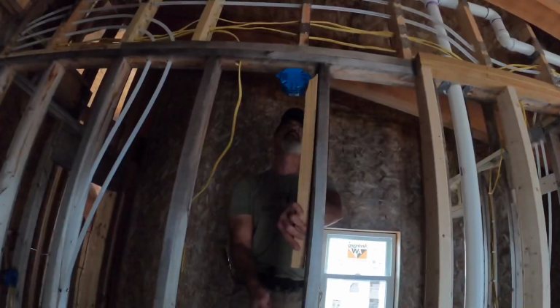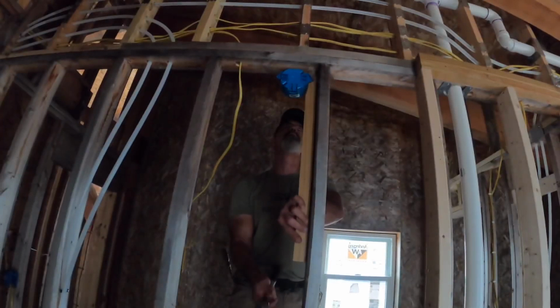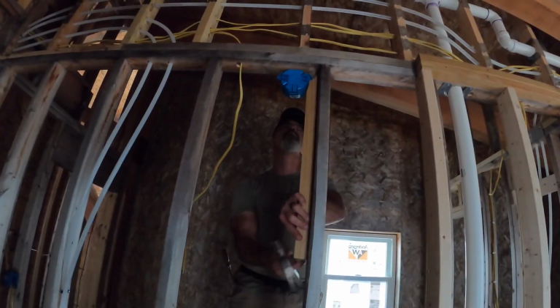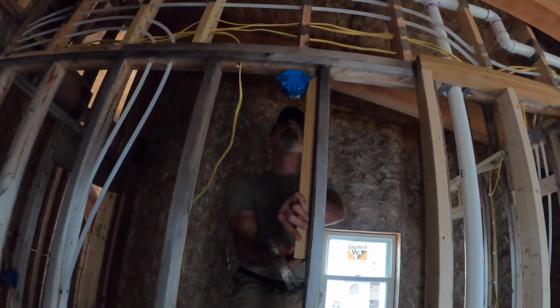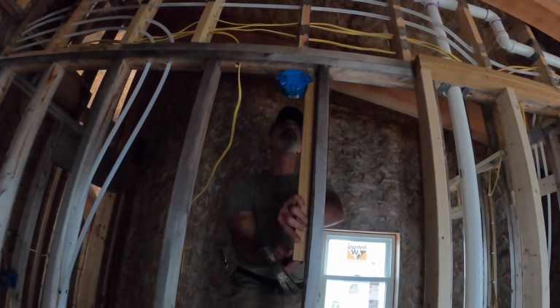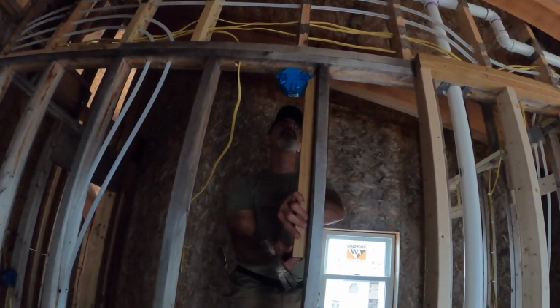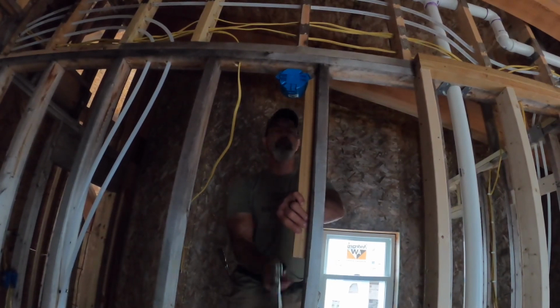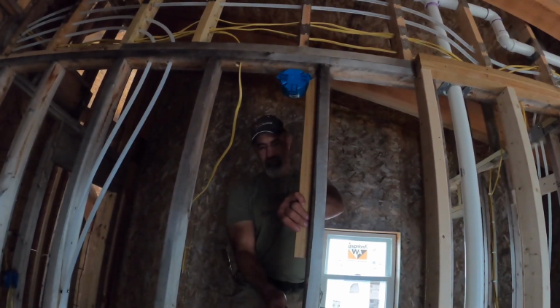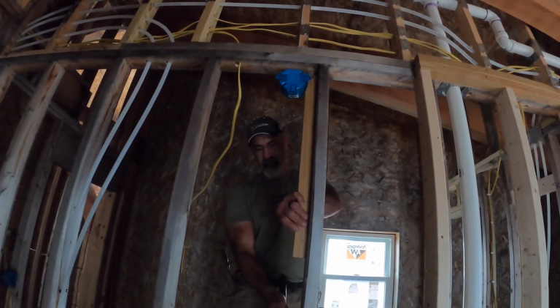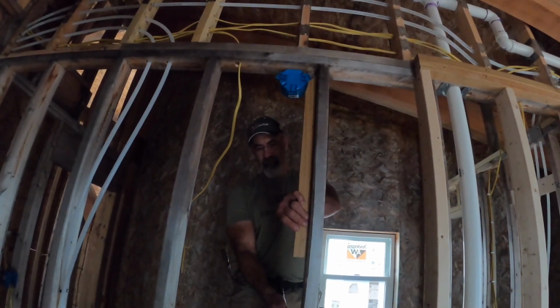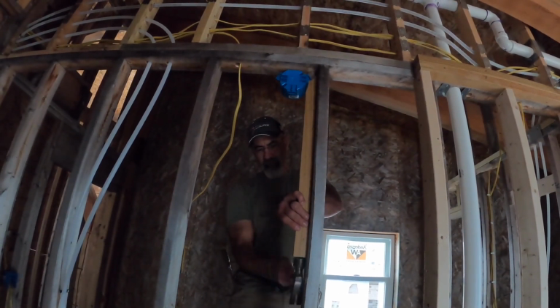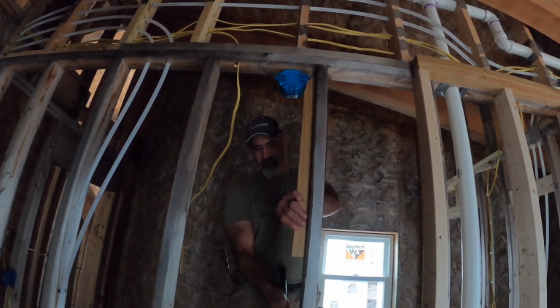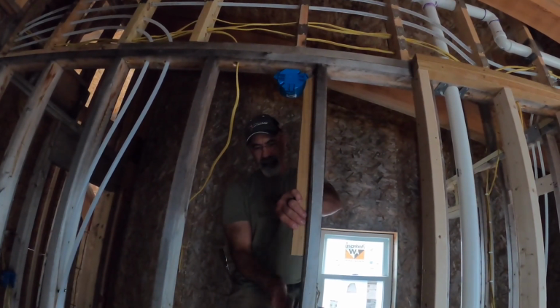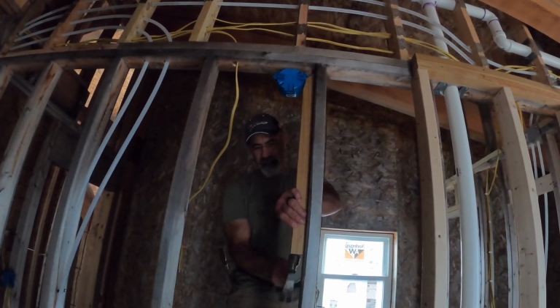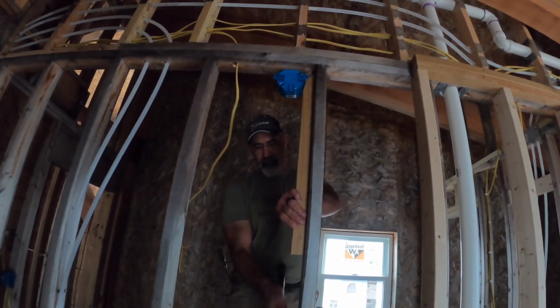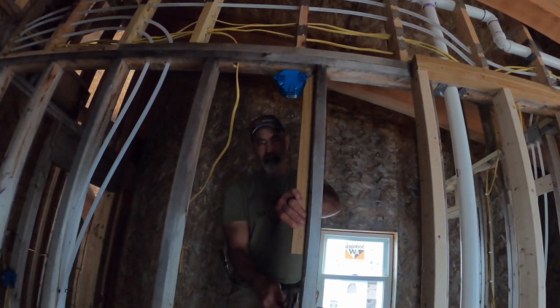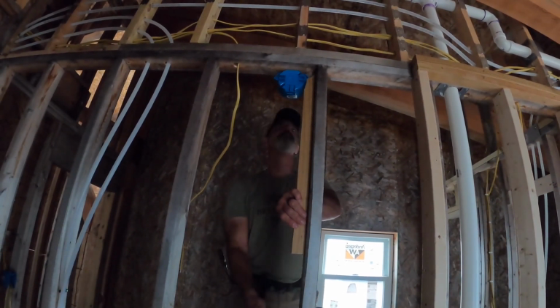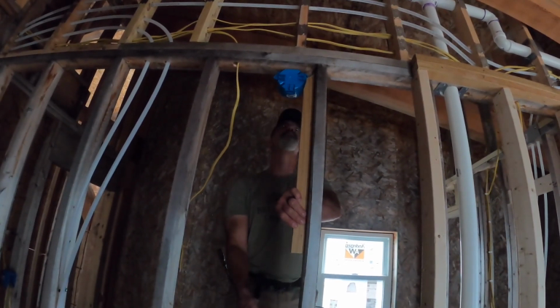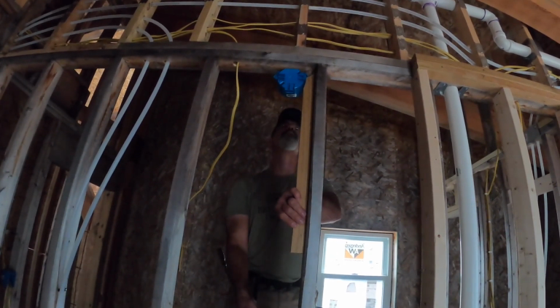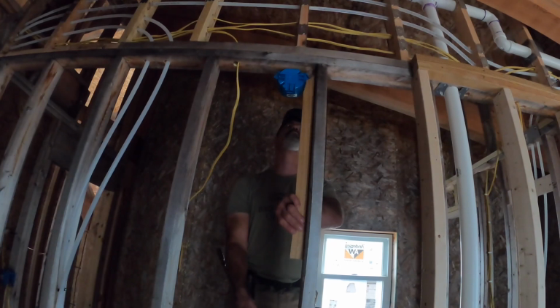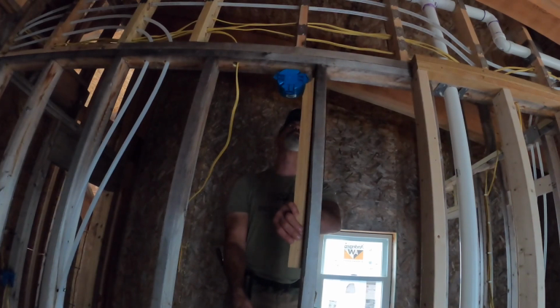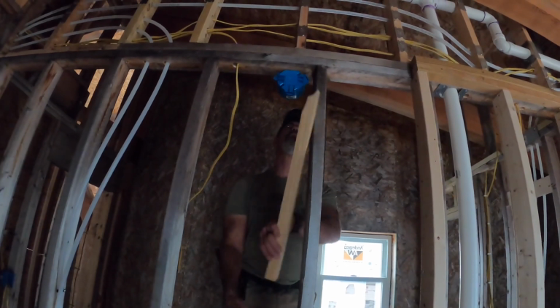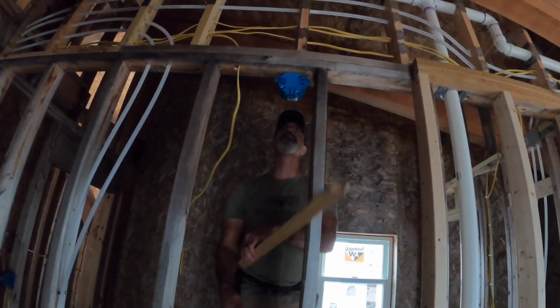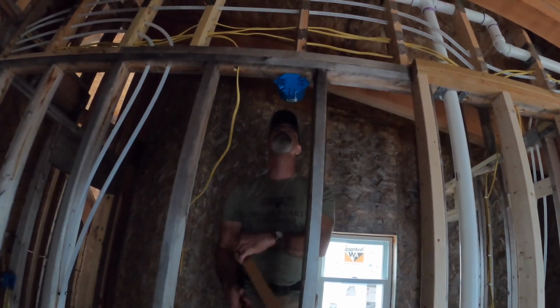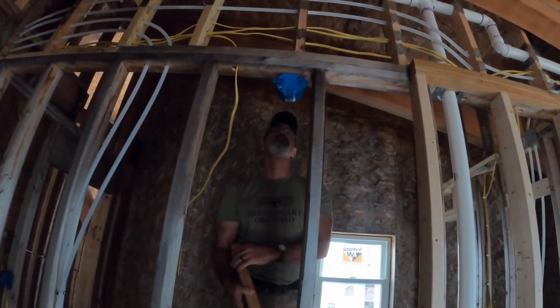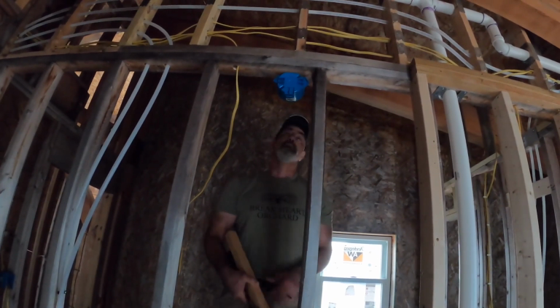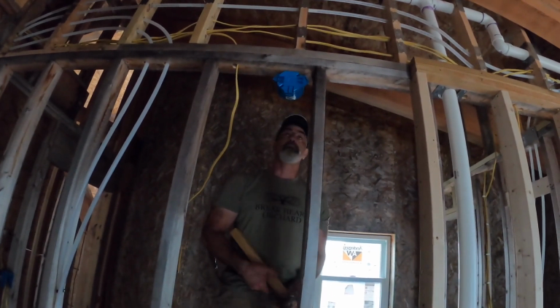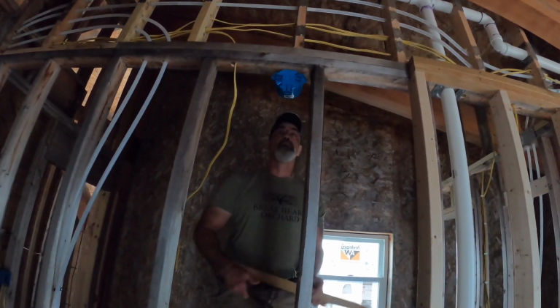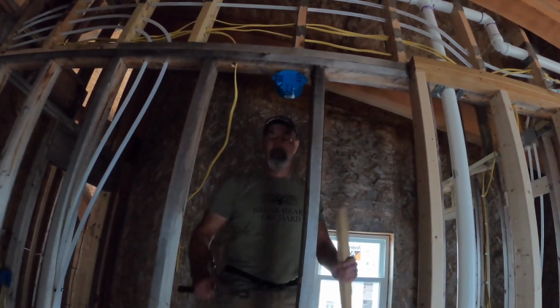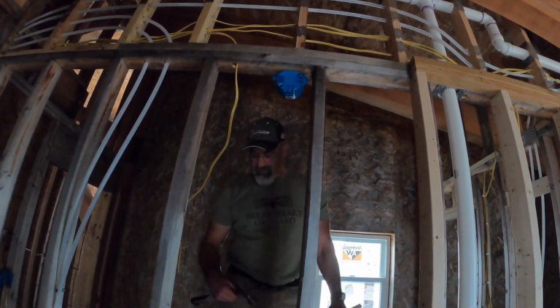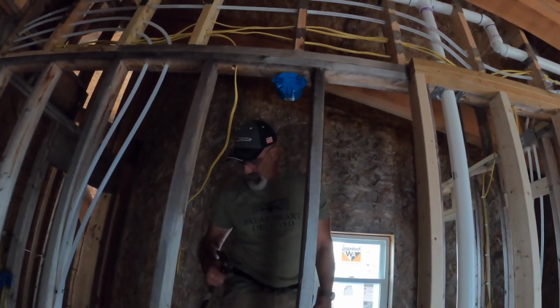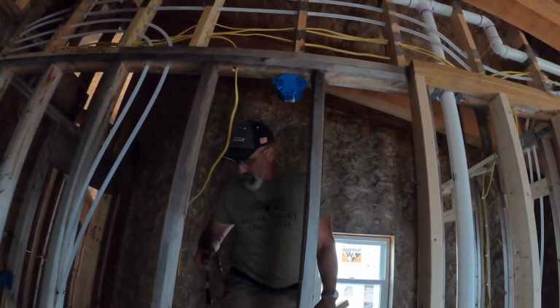When the nail is positioned right next to a stud and there's nowhere to swing a hammer, you have to get a little bit creative. That worked — all right, I'll take it. That's a win.